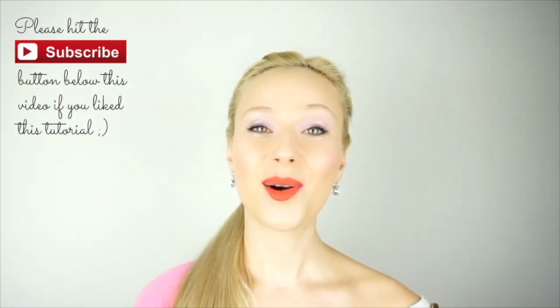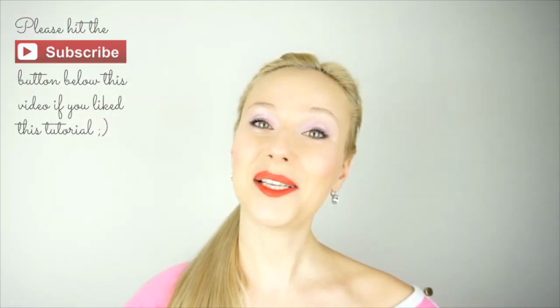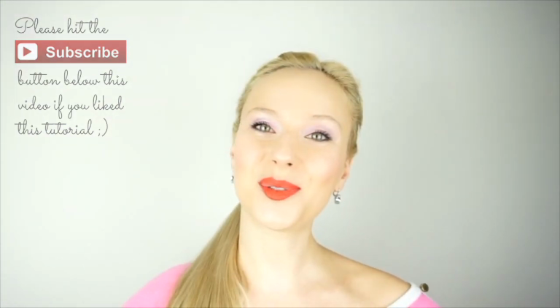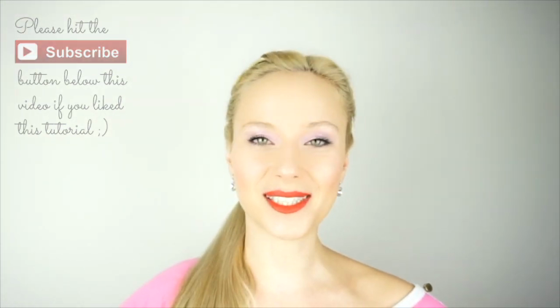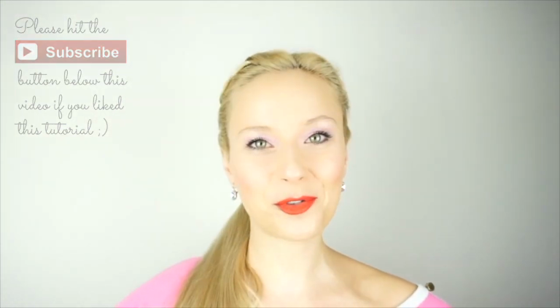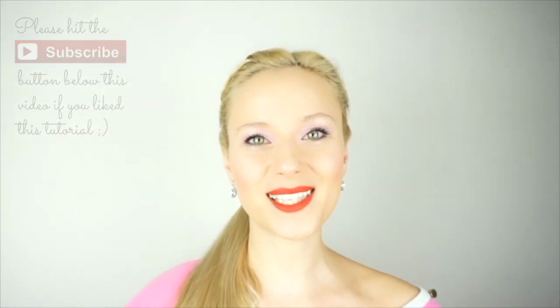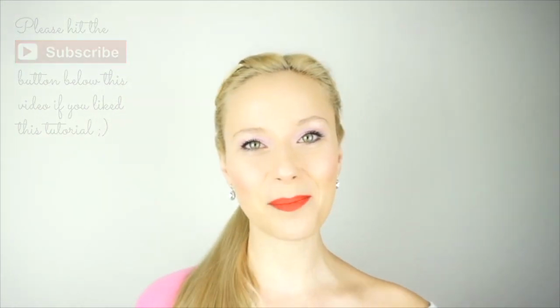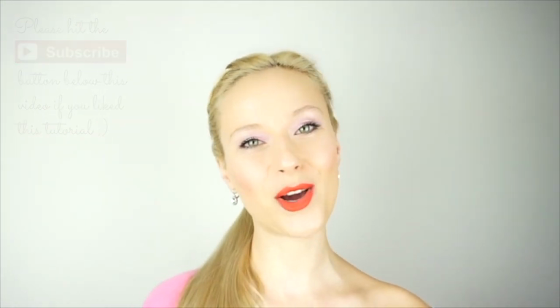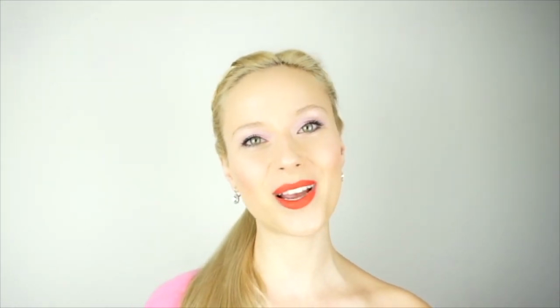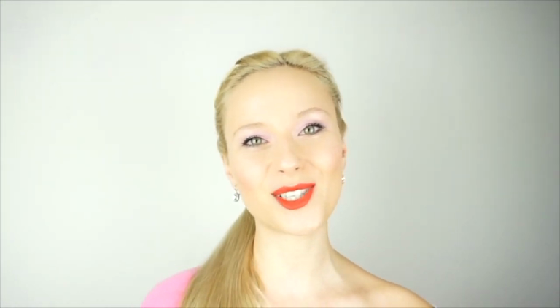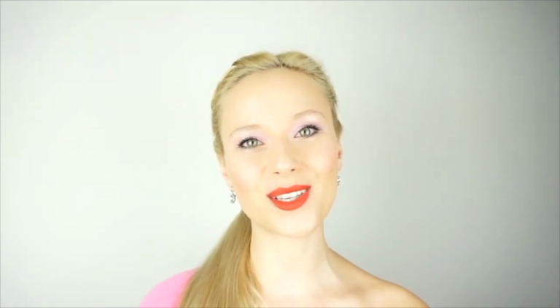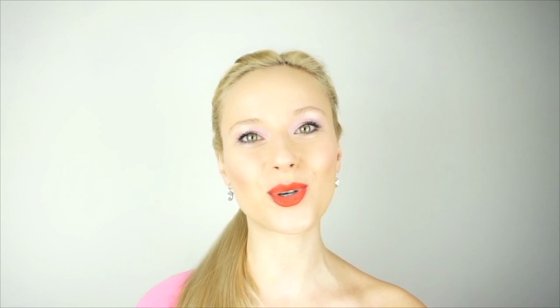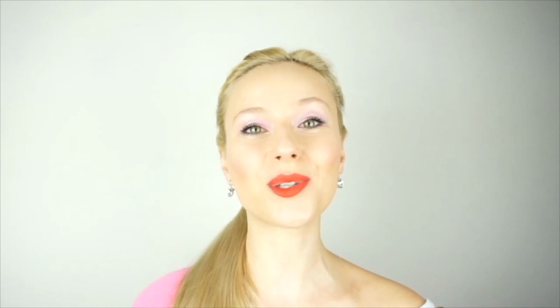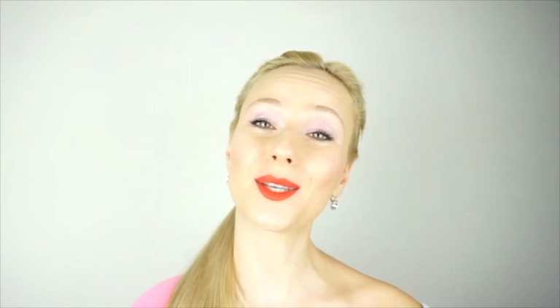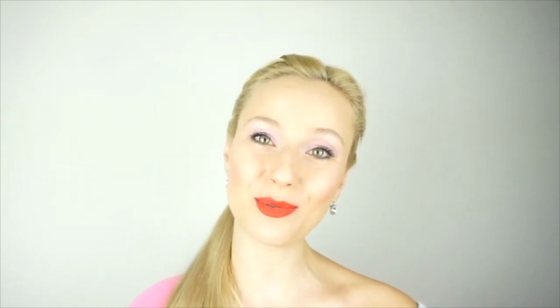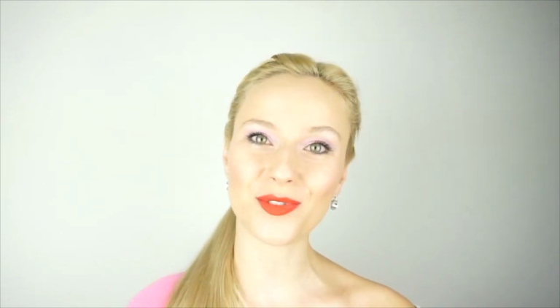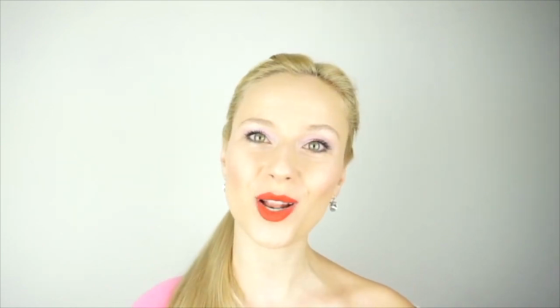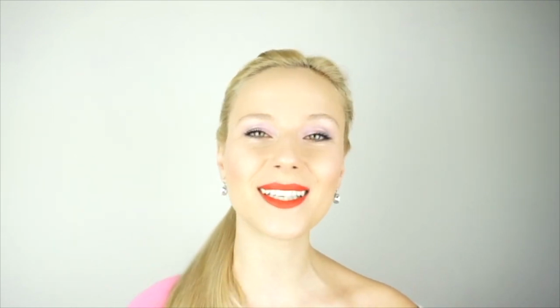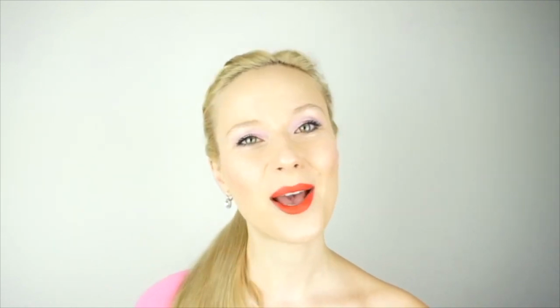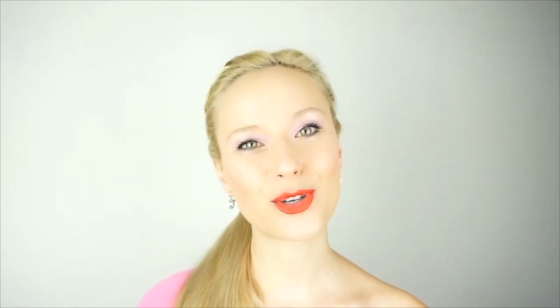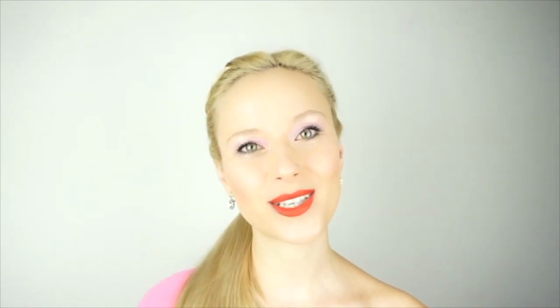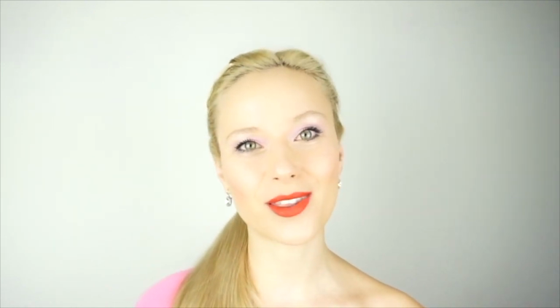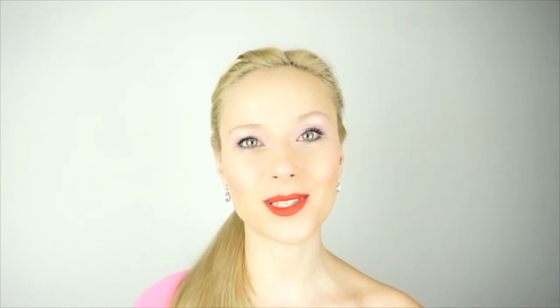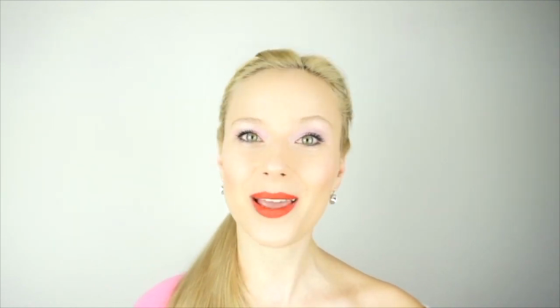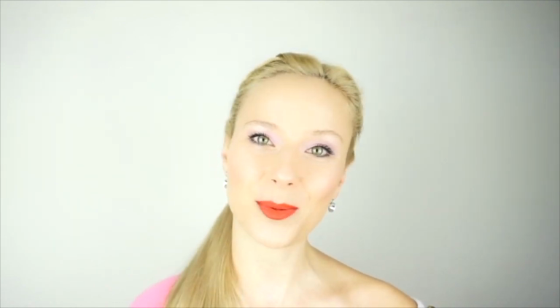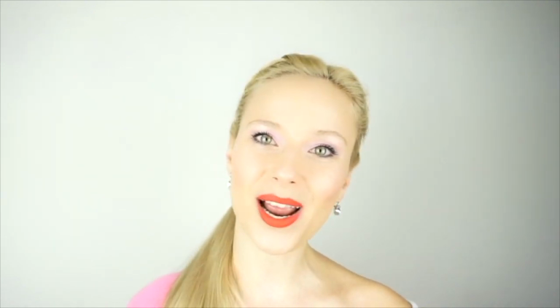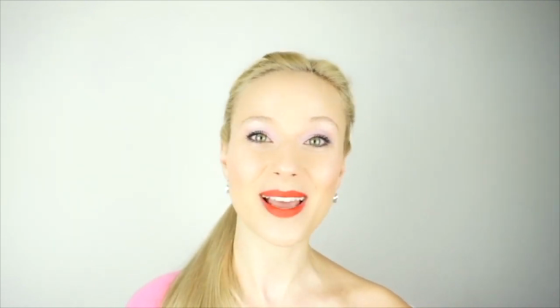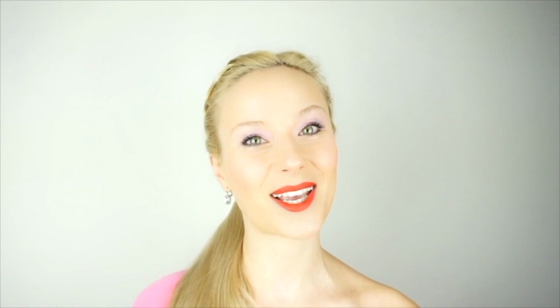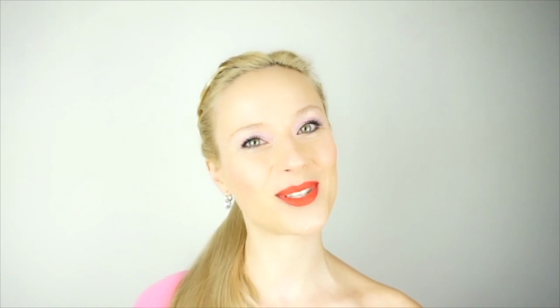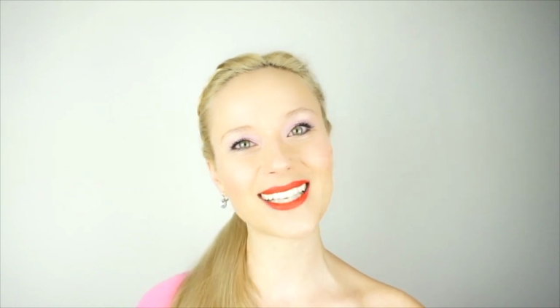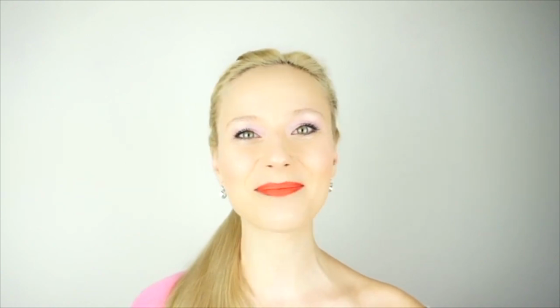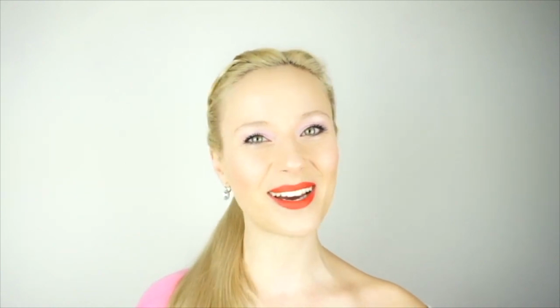Okay, so this is it for this time. I hope you guys enjoyed this tutorial. Thank you so much for watching. Be sure to give a thumbs up and subscribe. I hope to see you next time. Bye!